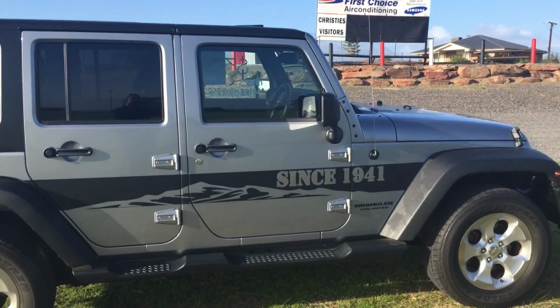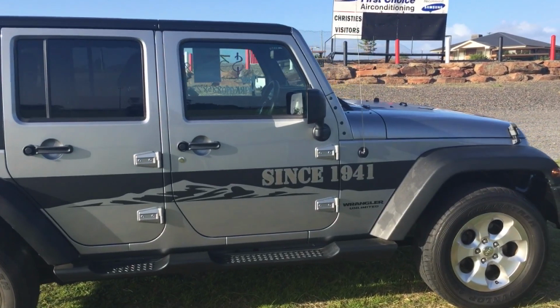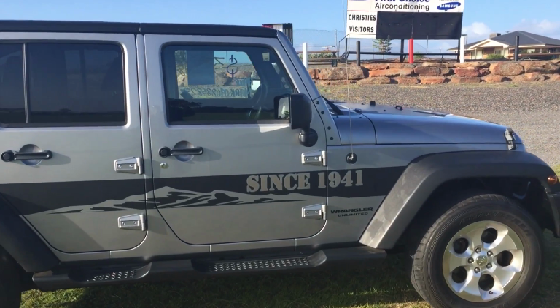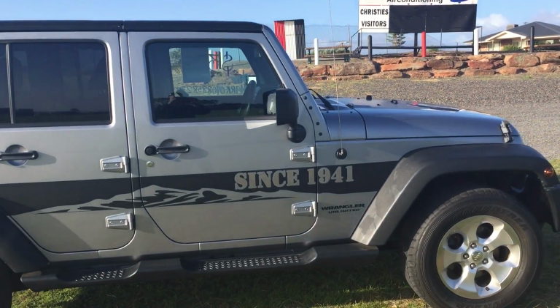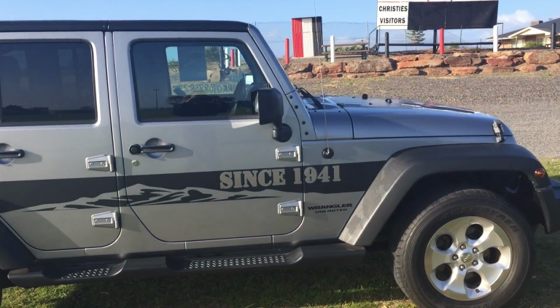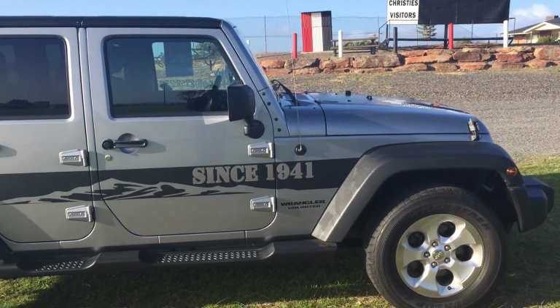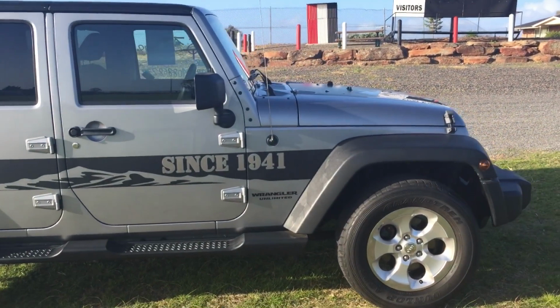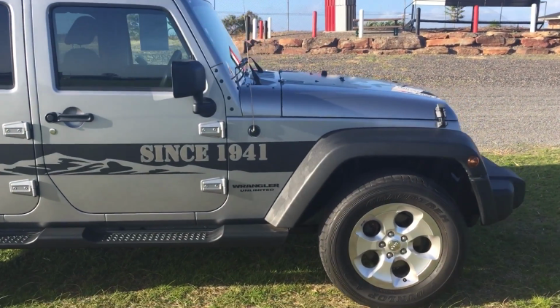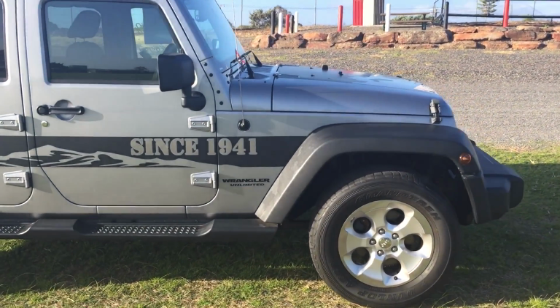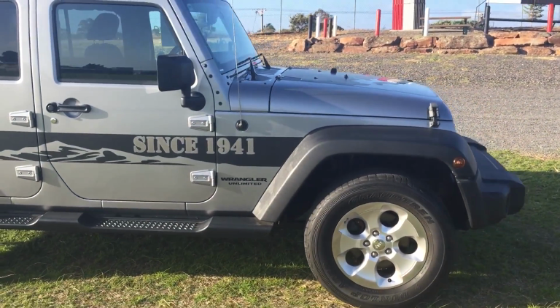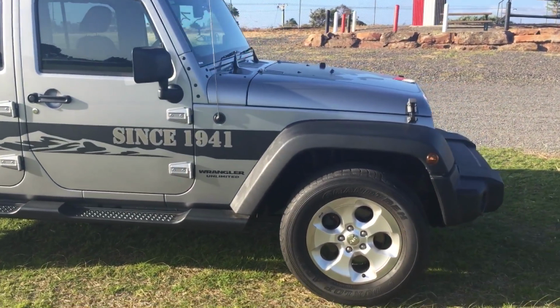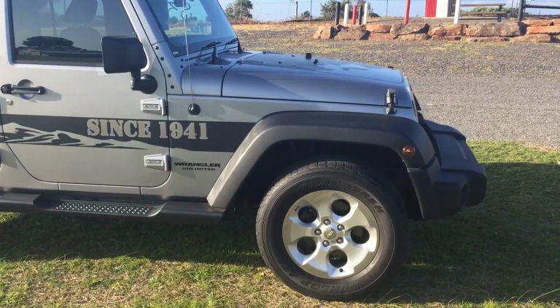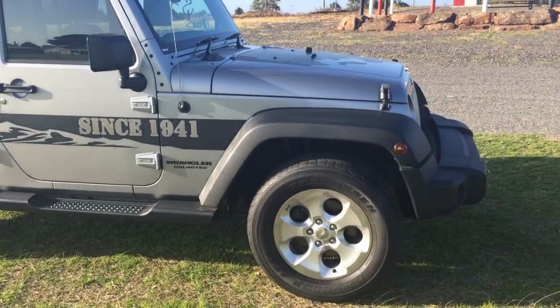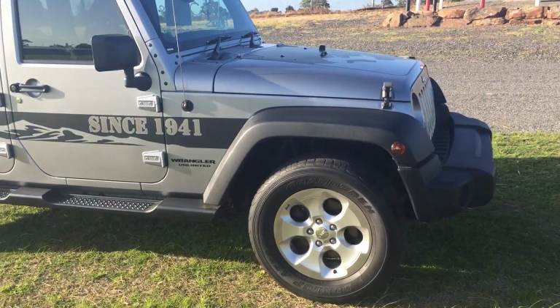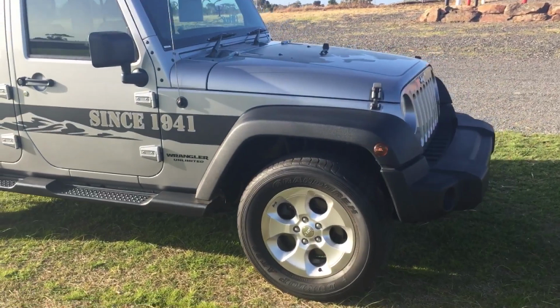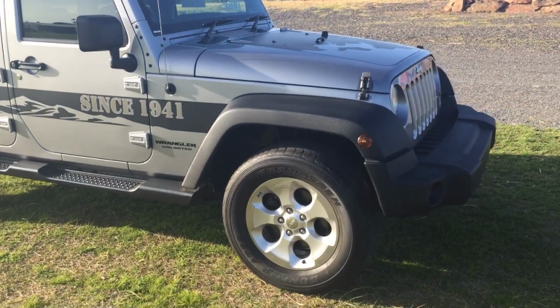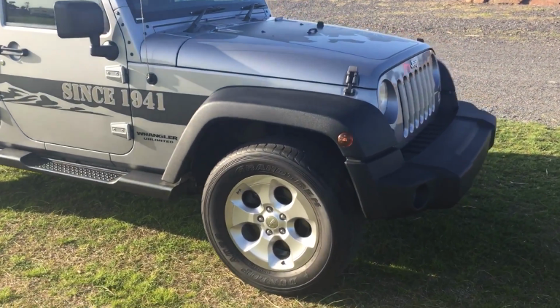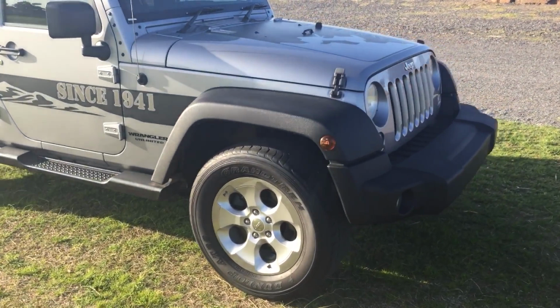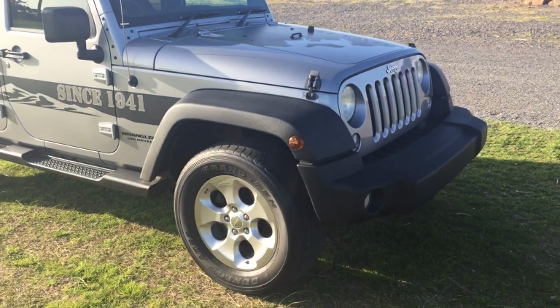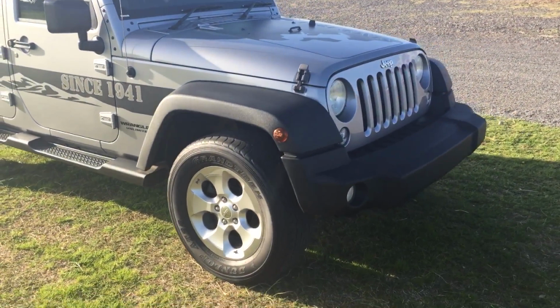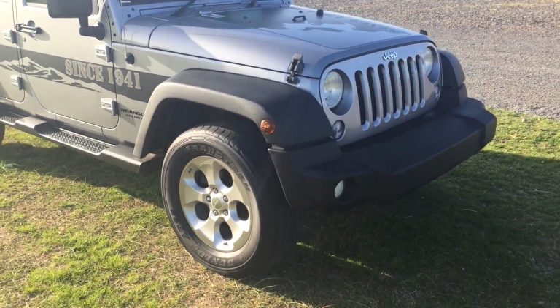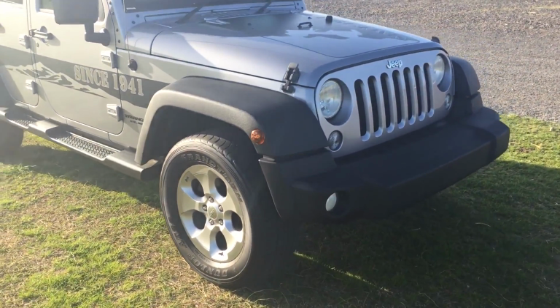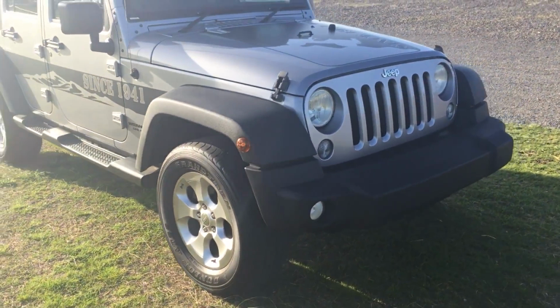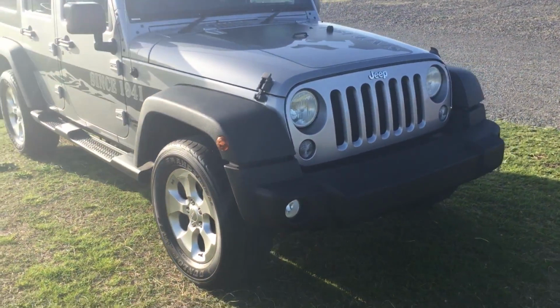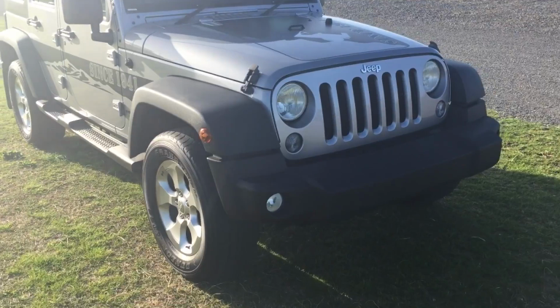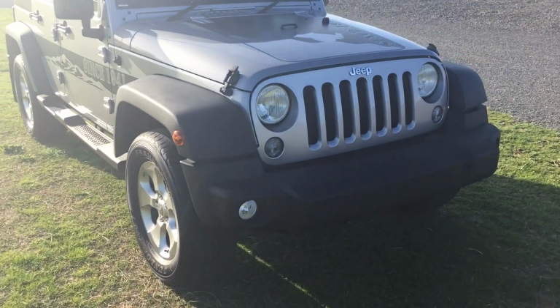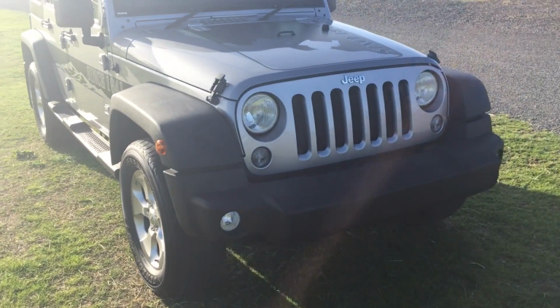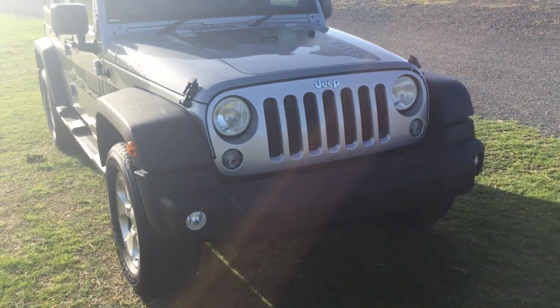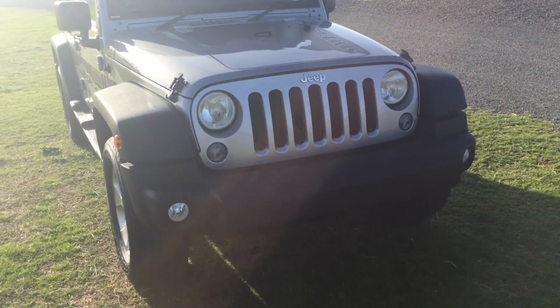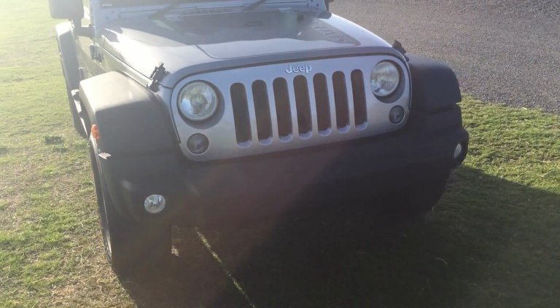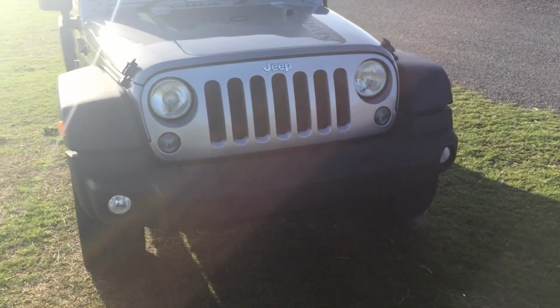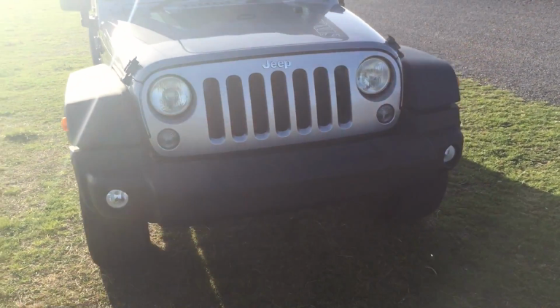So it's a hard top with a soft top option. We actually don't have the soft top on — we have it in the bag. I don't reckon it's actually ever been put on.